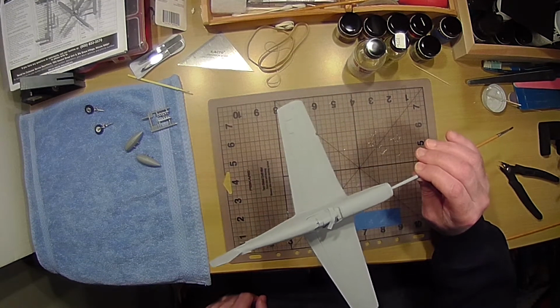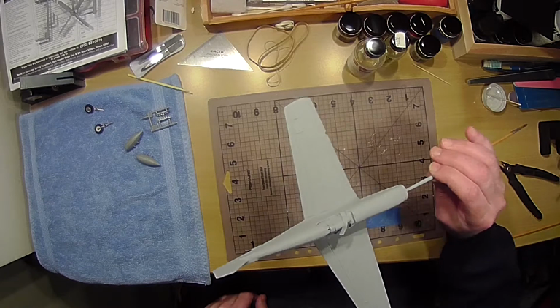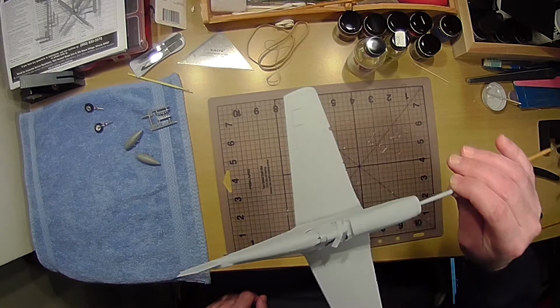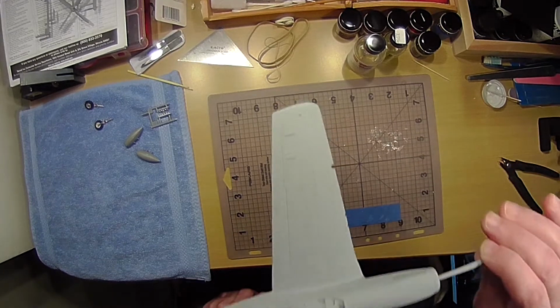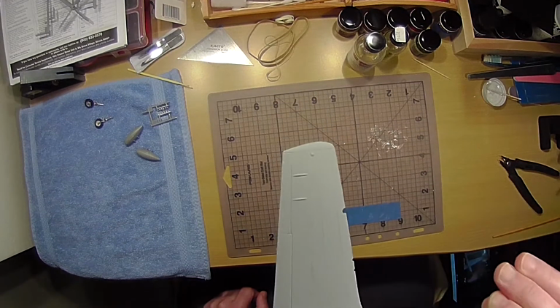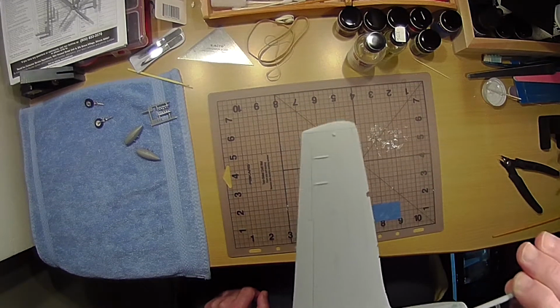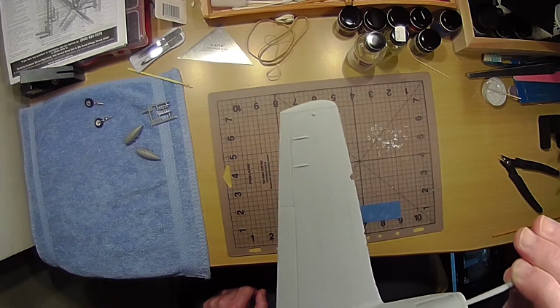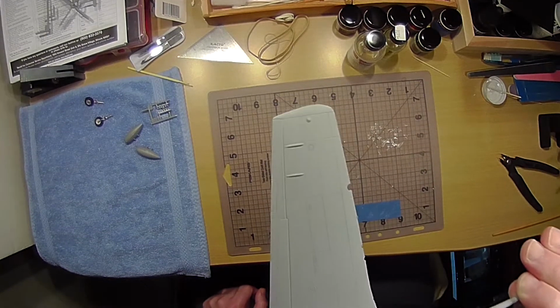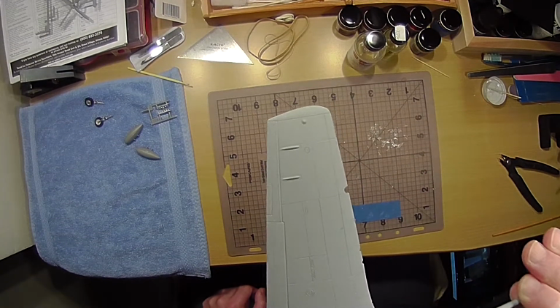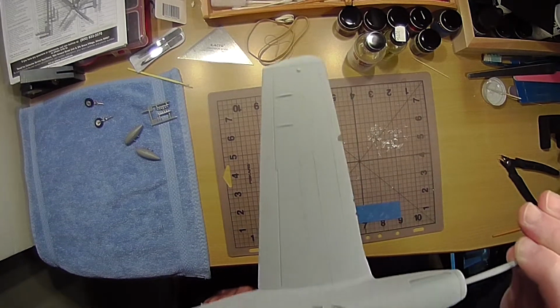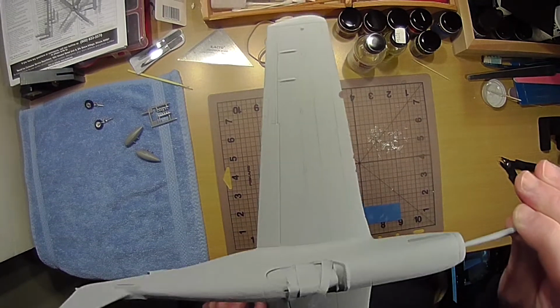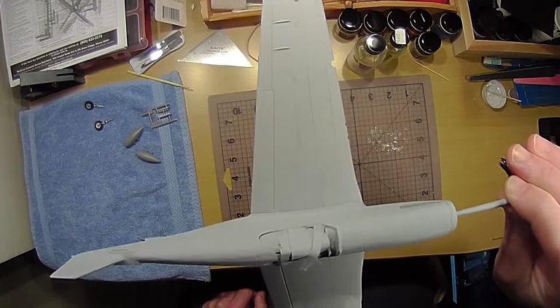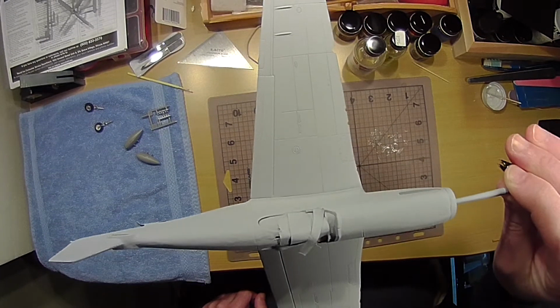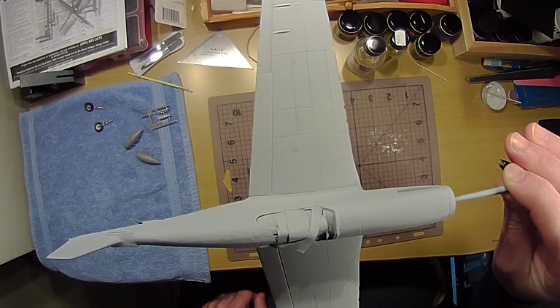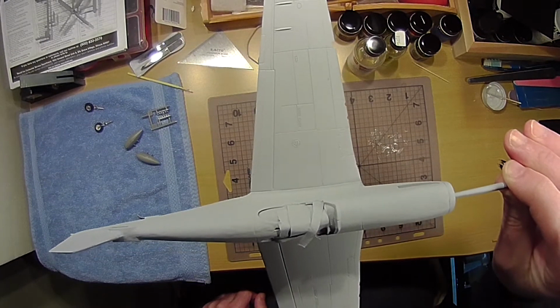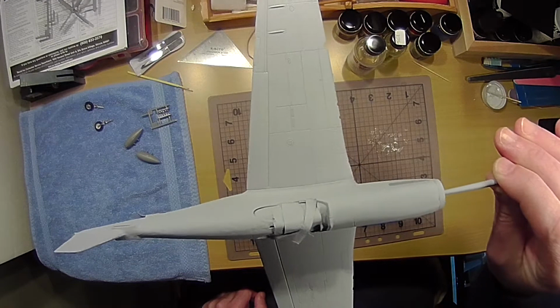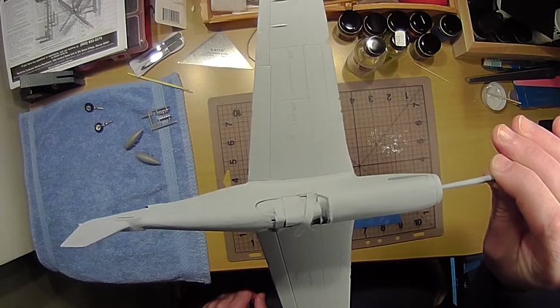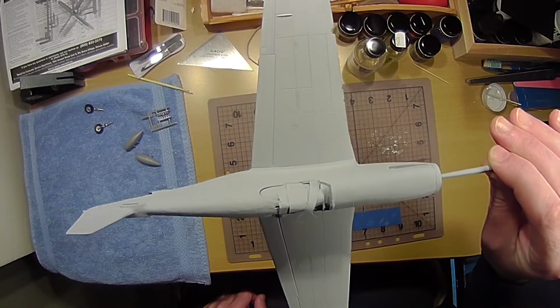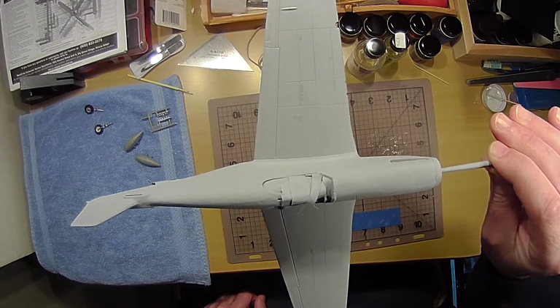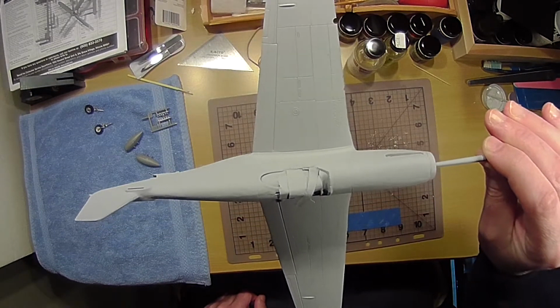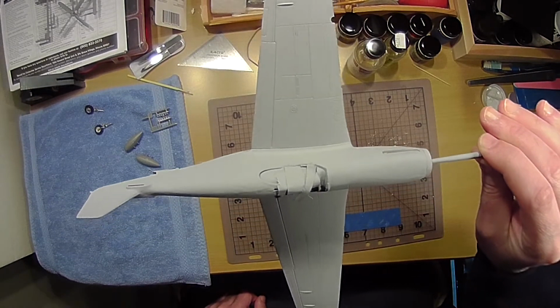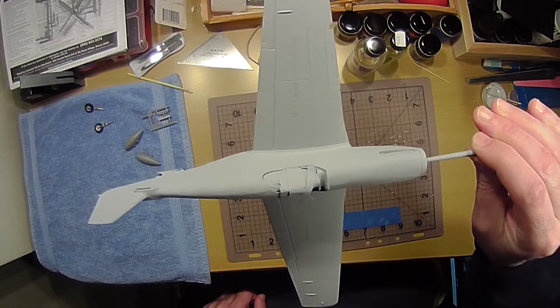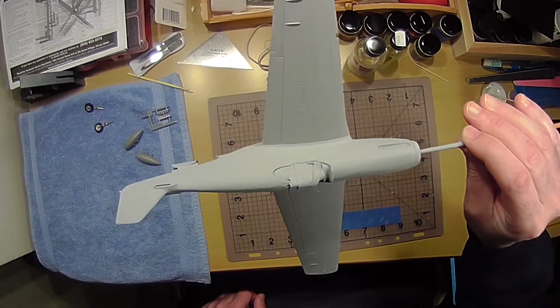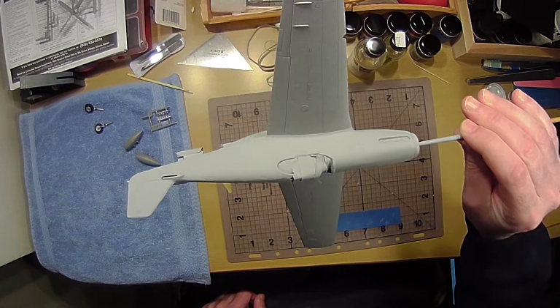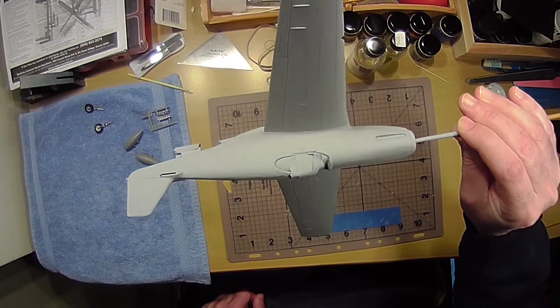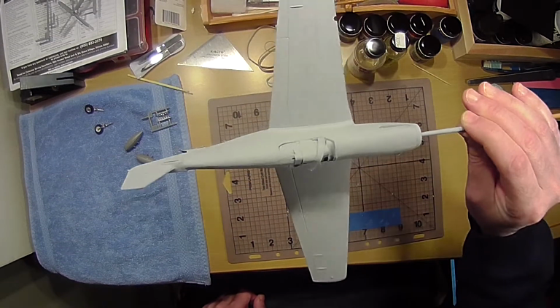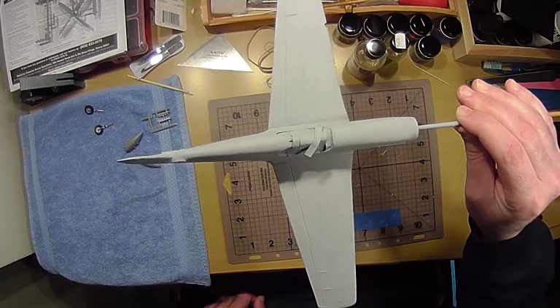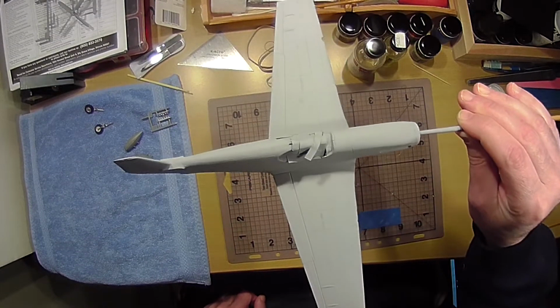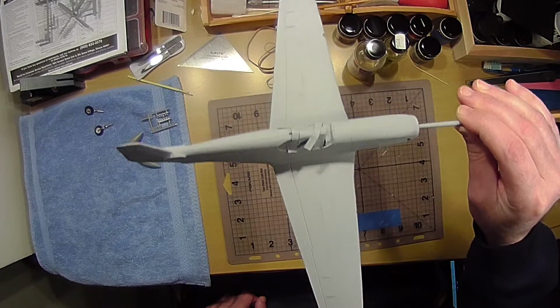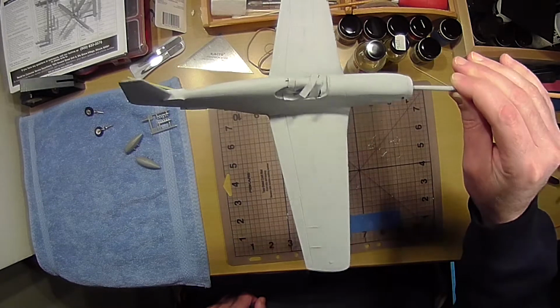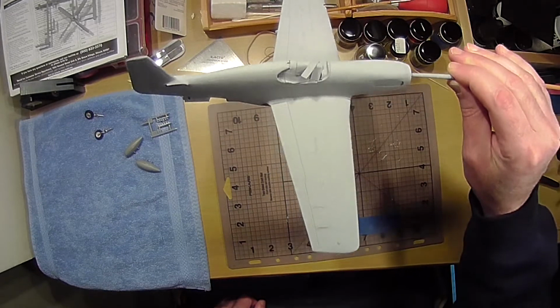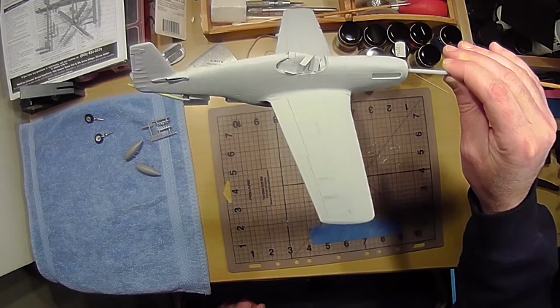The primer did a good job. If you look at the wing detail, the automotive primer didn't fill in the seams — it went on pretty easy.